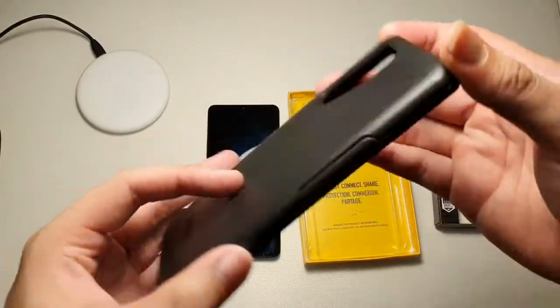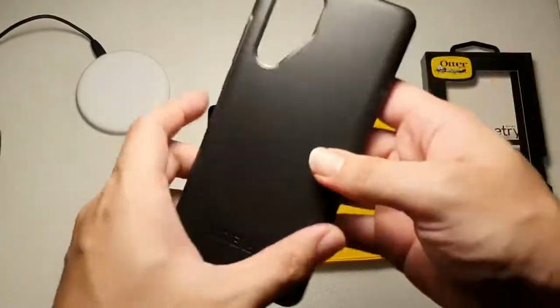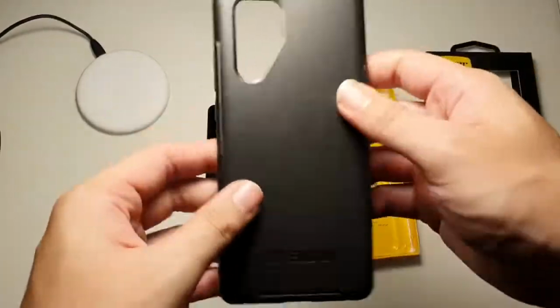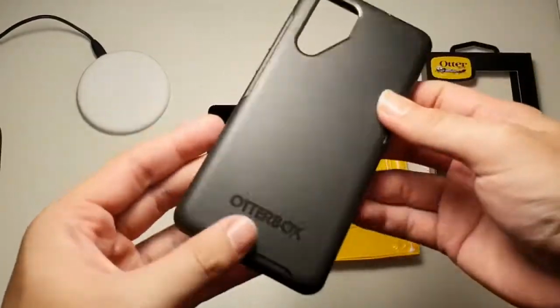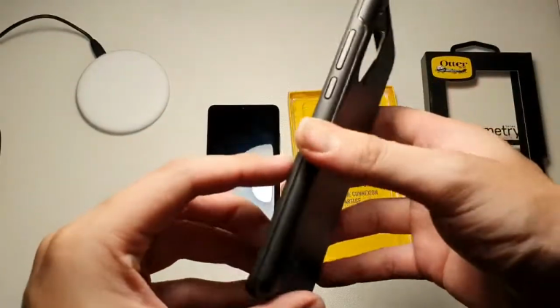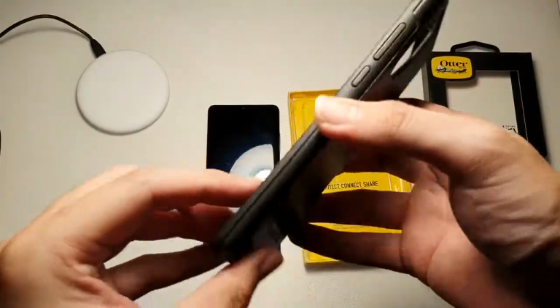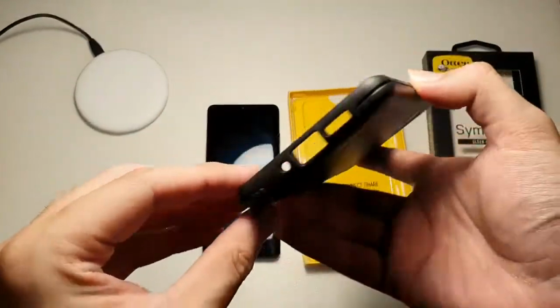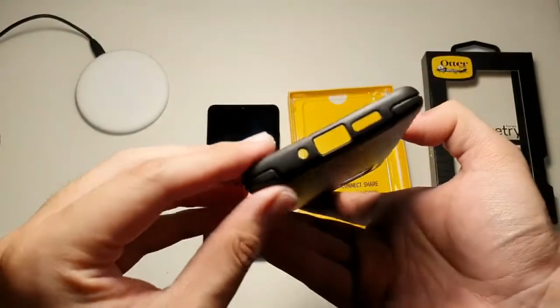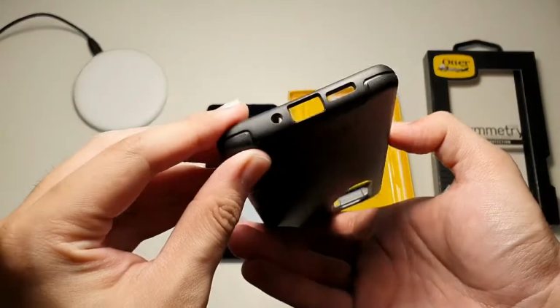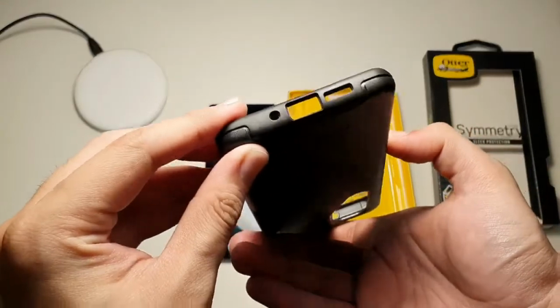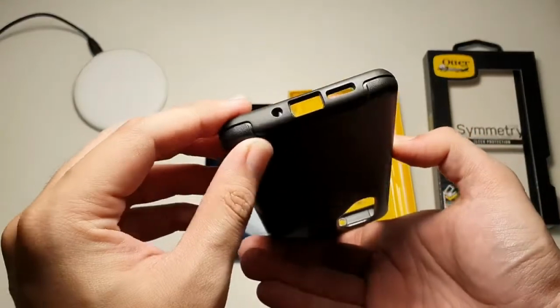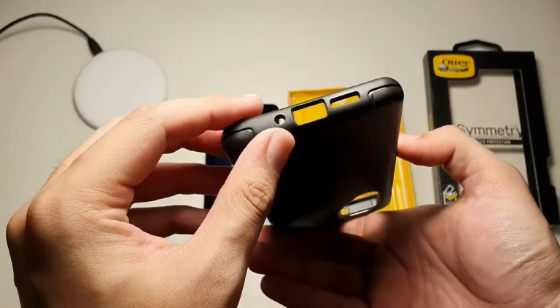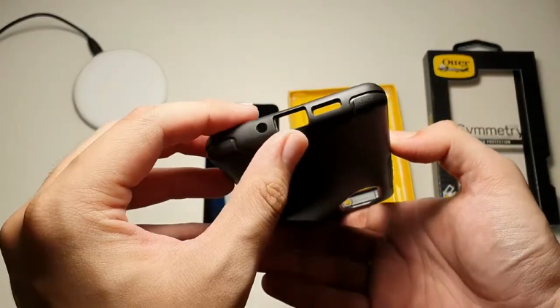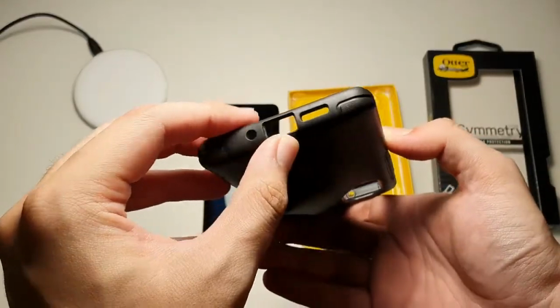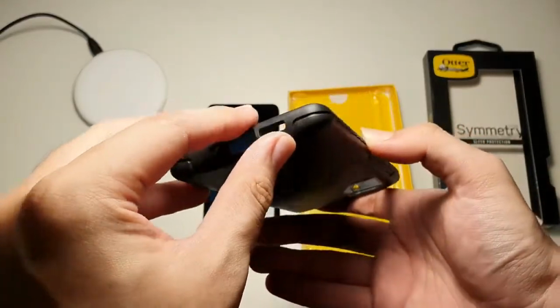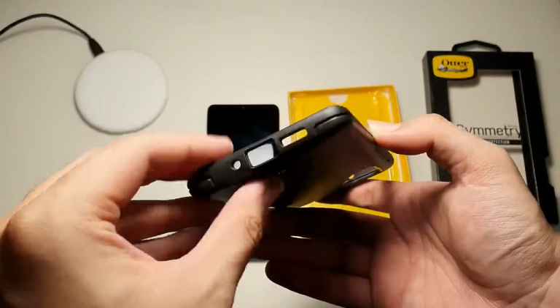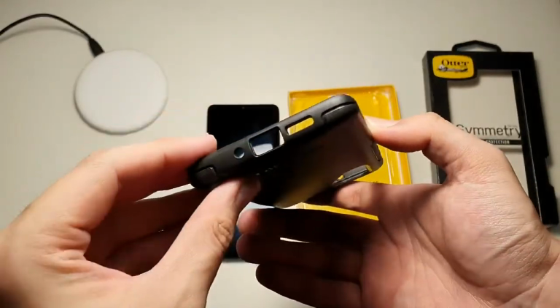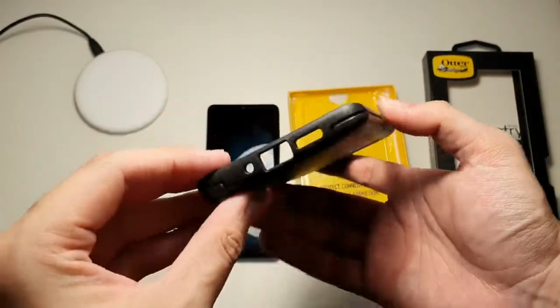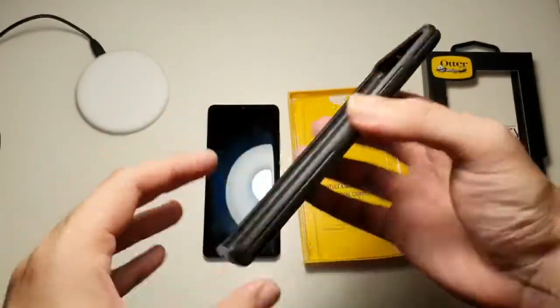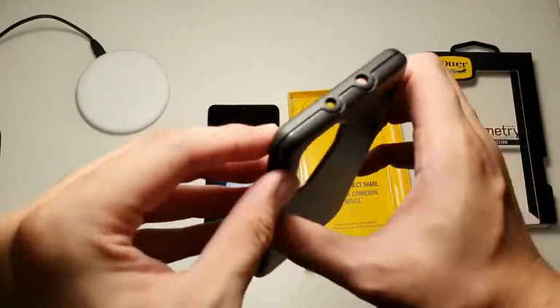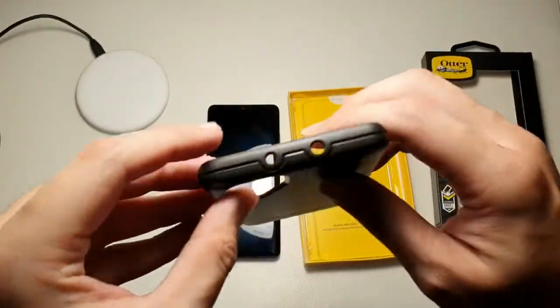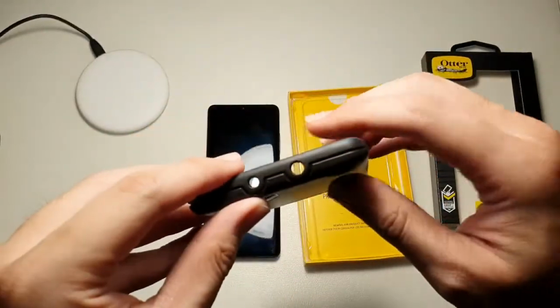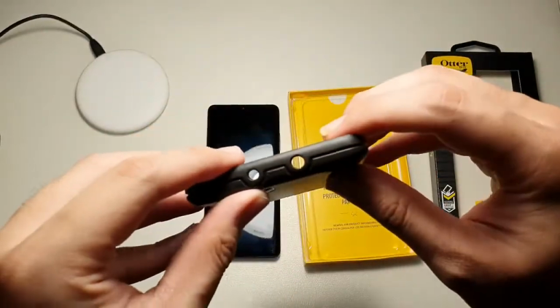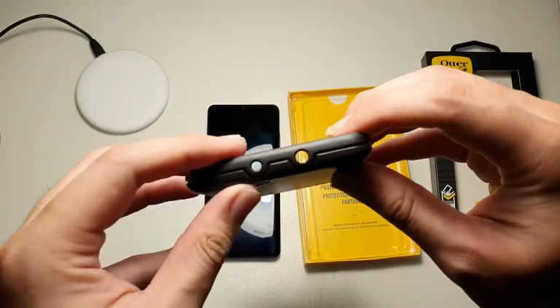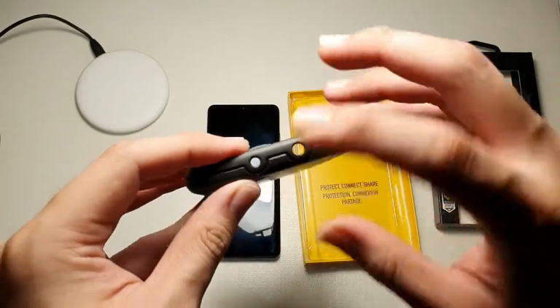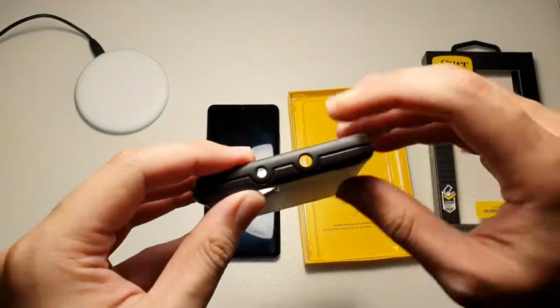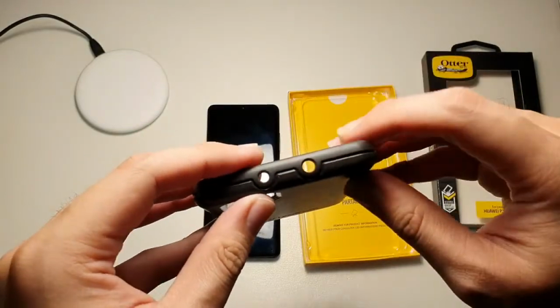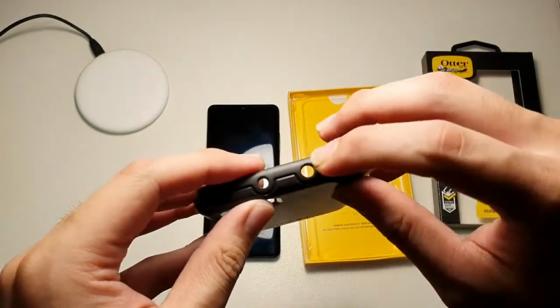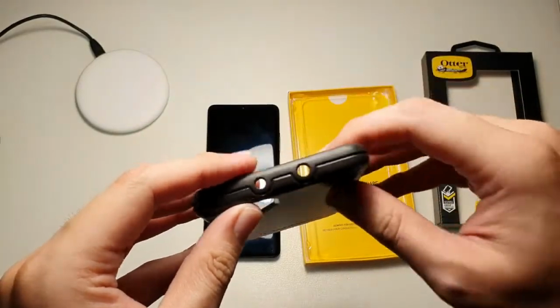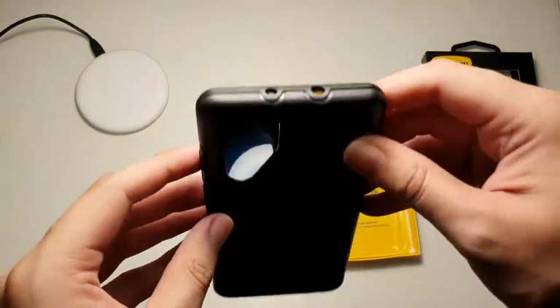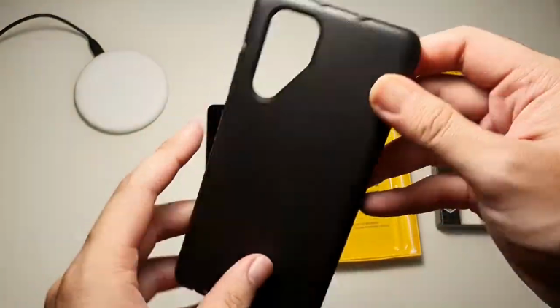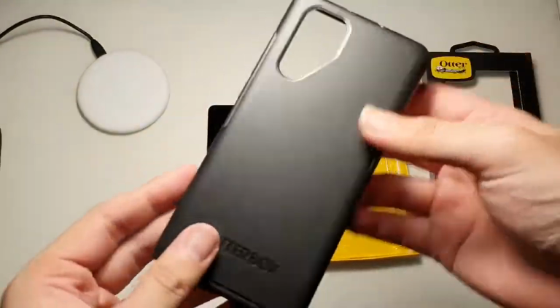Pretty minimalistic. On the bottom you have the primary microphone, USB-C, as well as the primary speaker. And on the top, the IR blaster and also your secondary microphone.